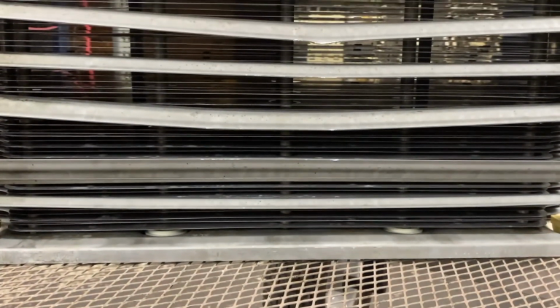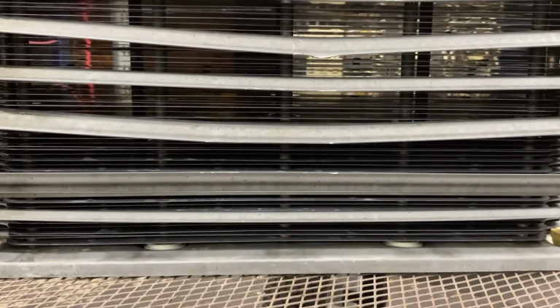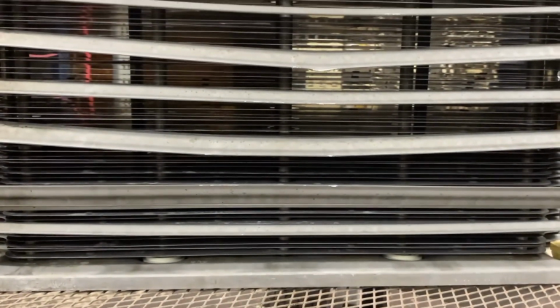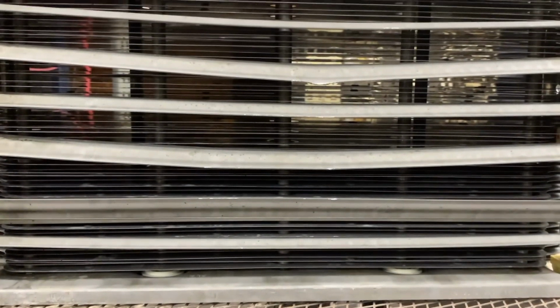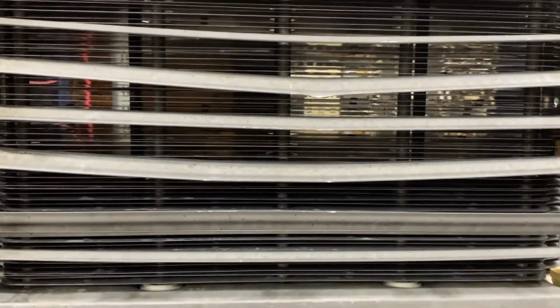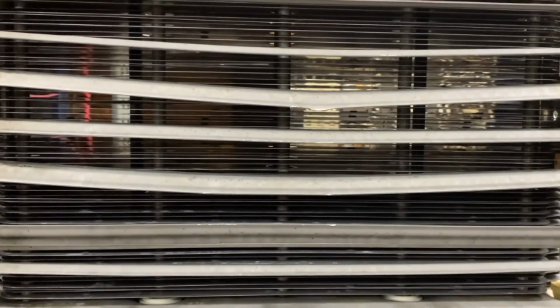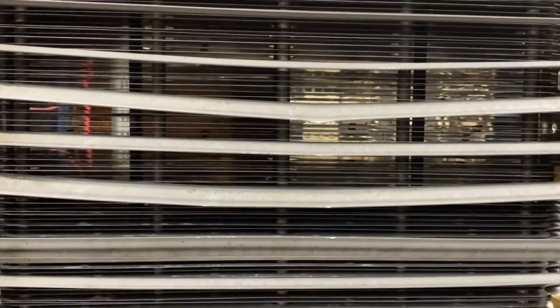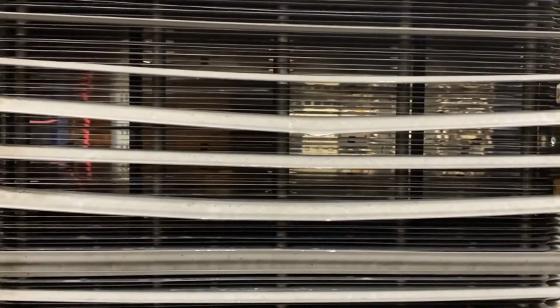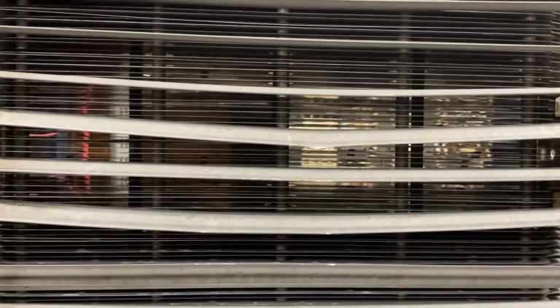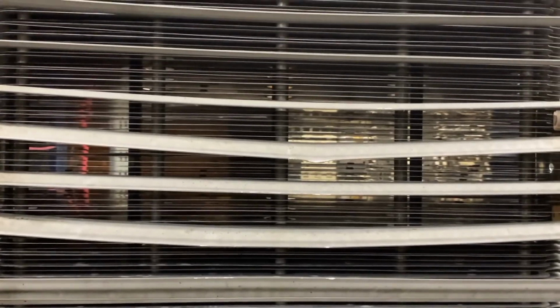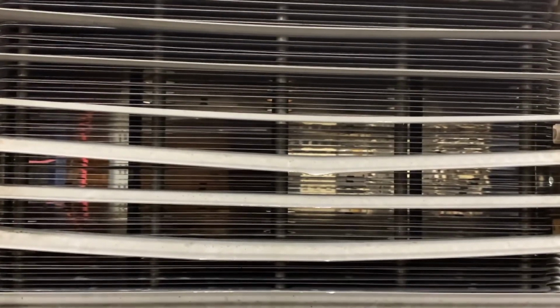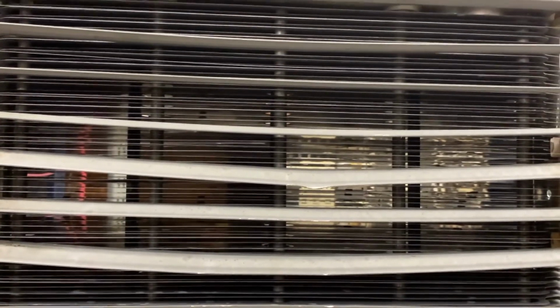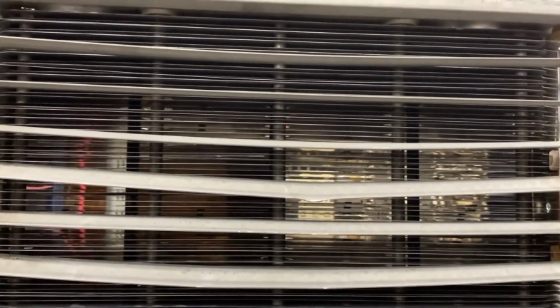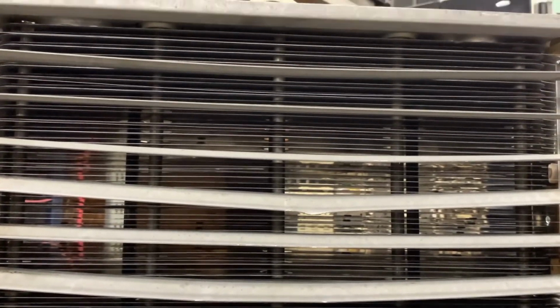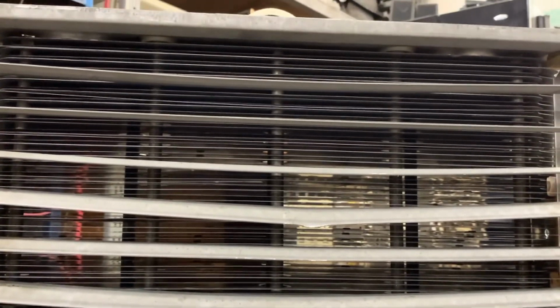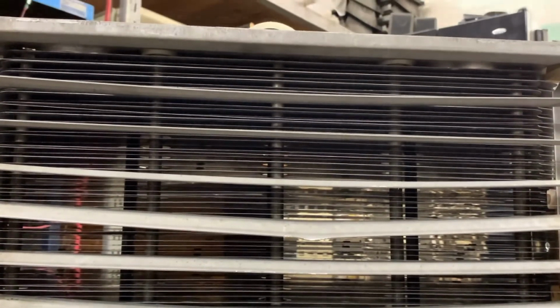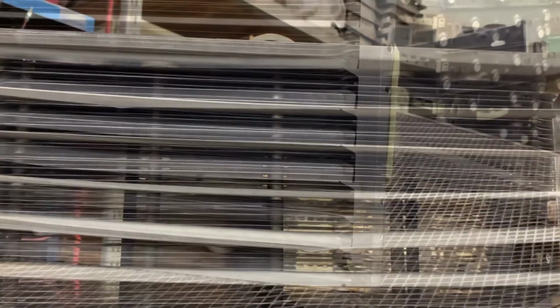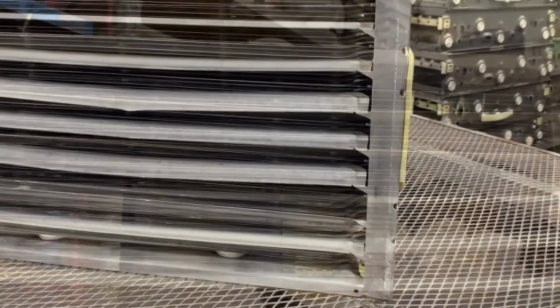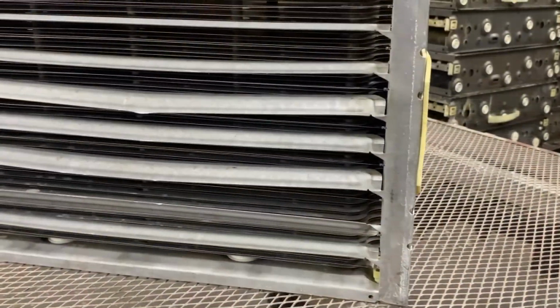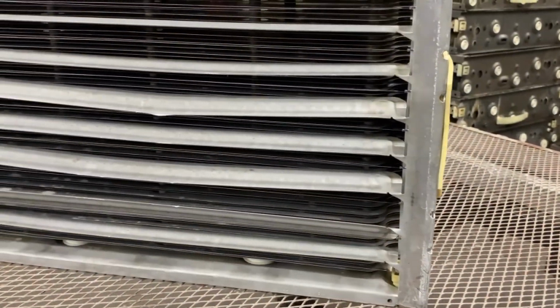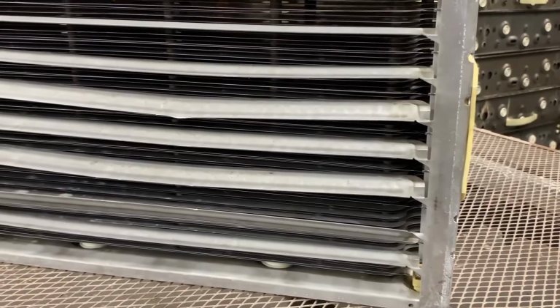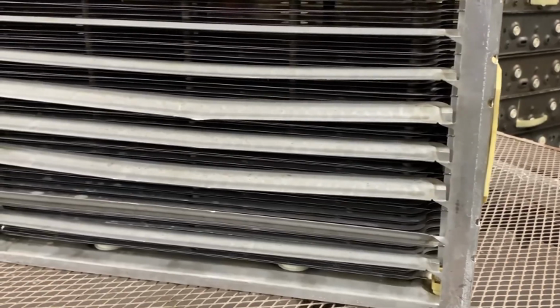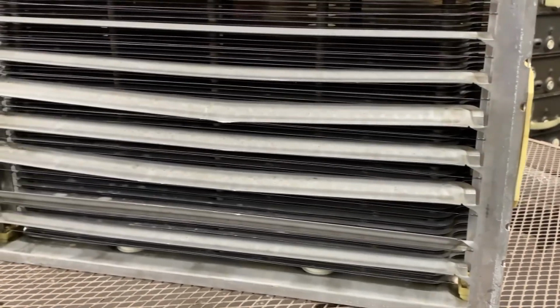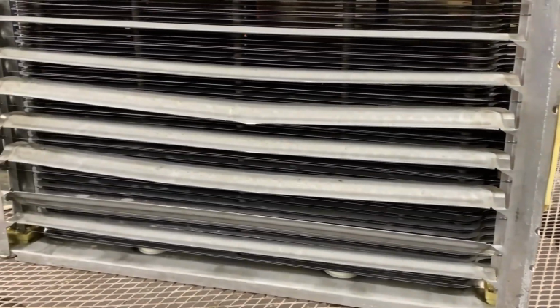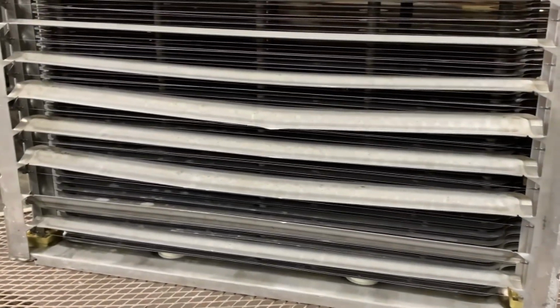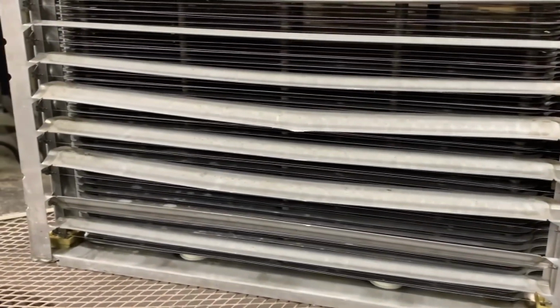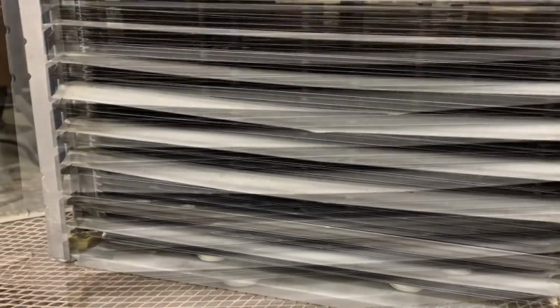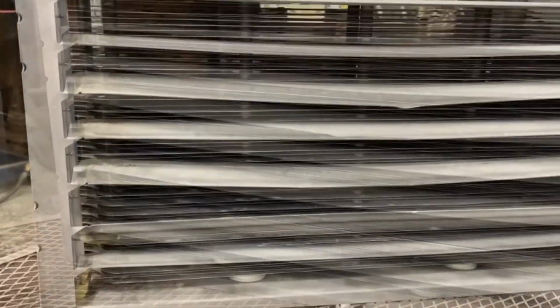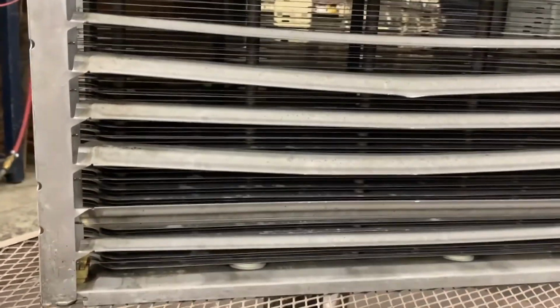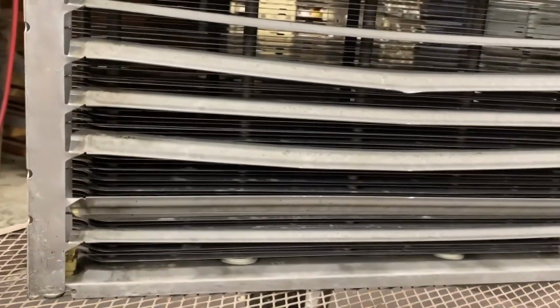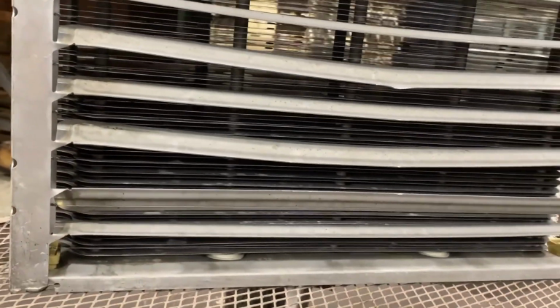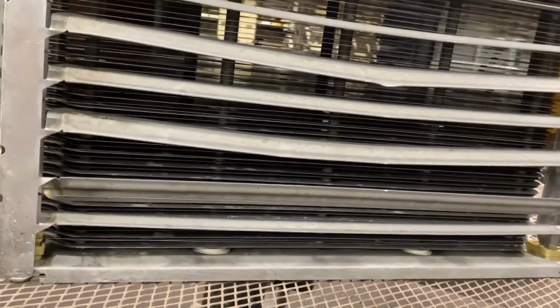Here's a close-up of the fins. There are some fins that are bent, but they could be straightened. That cell could probably be repaired.